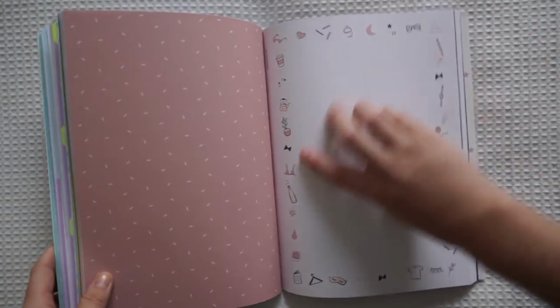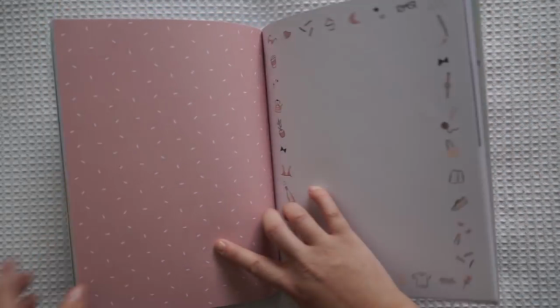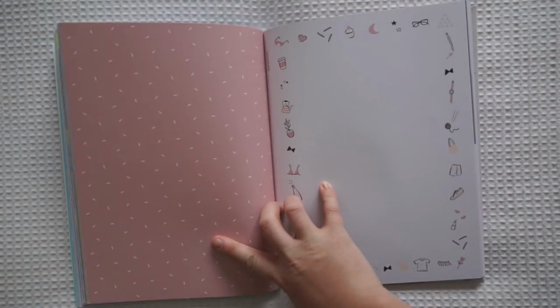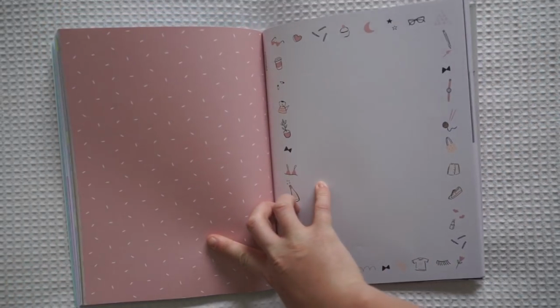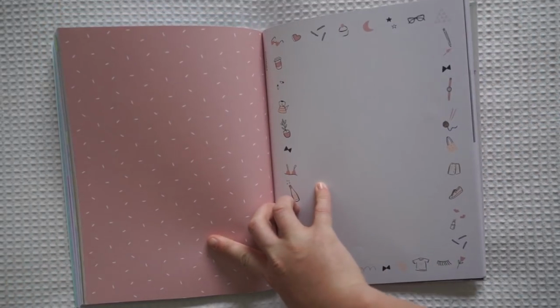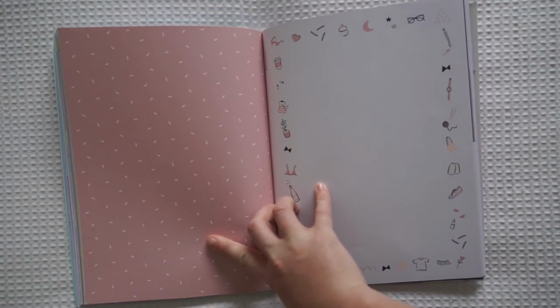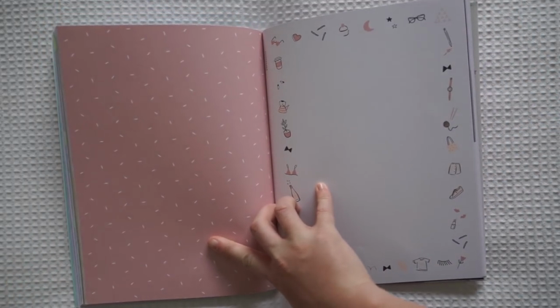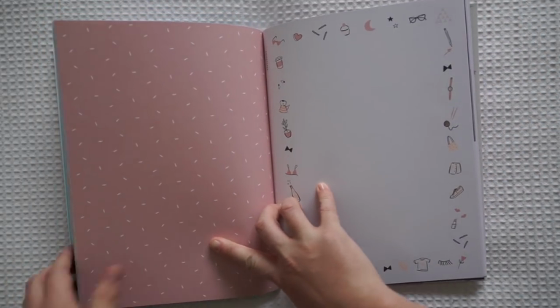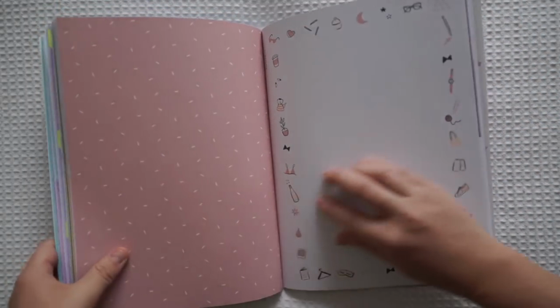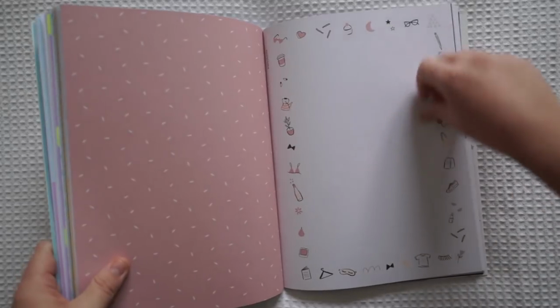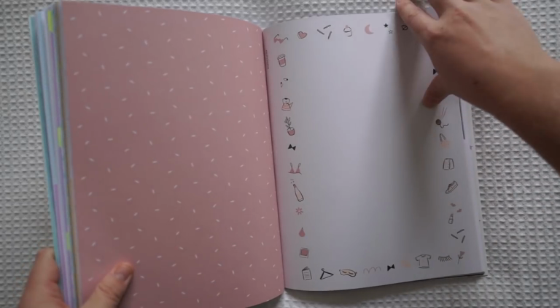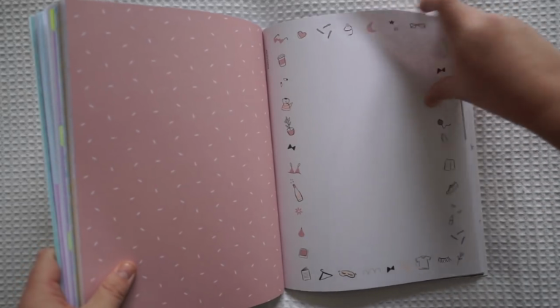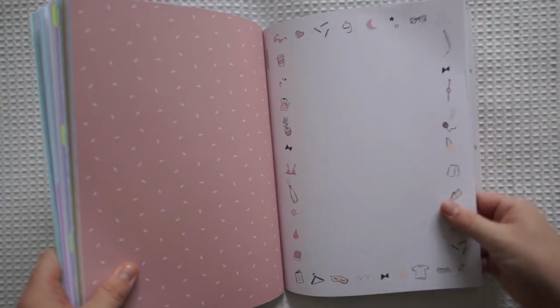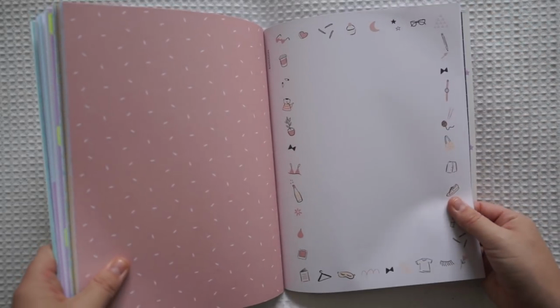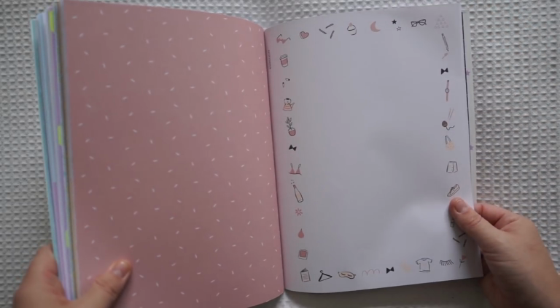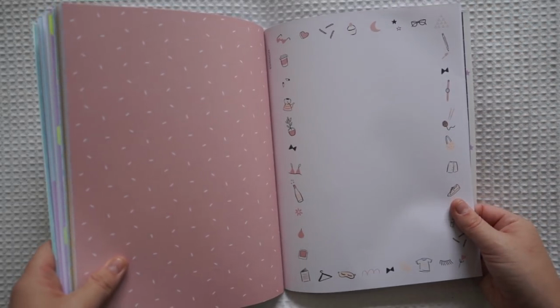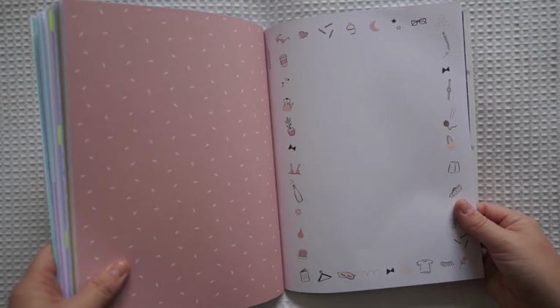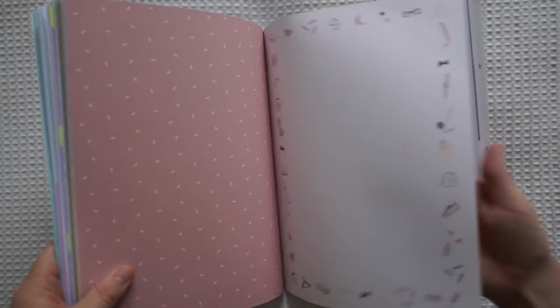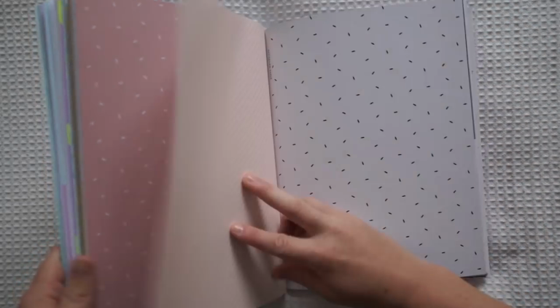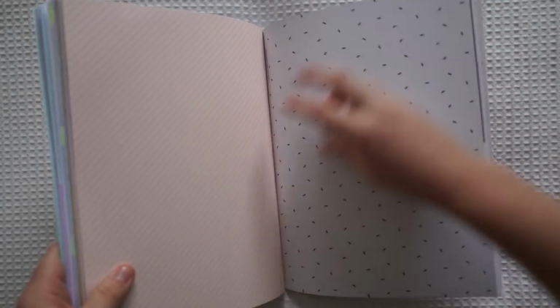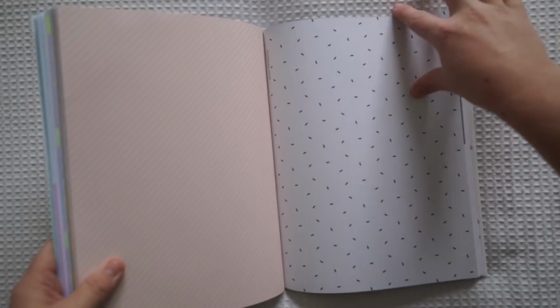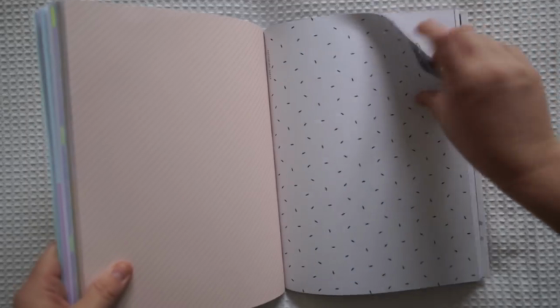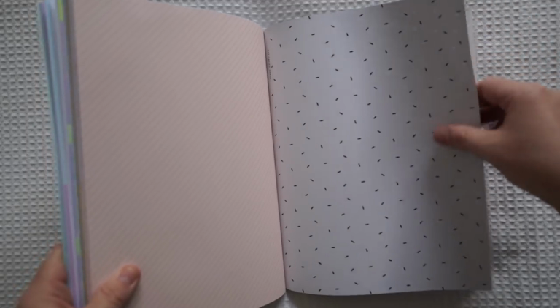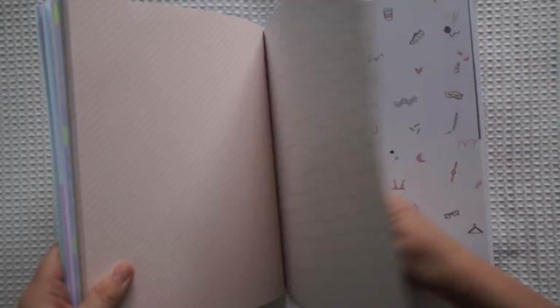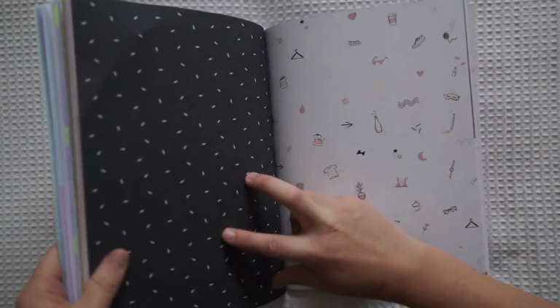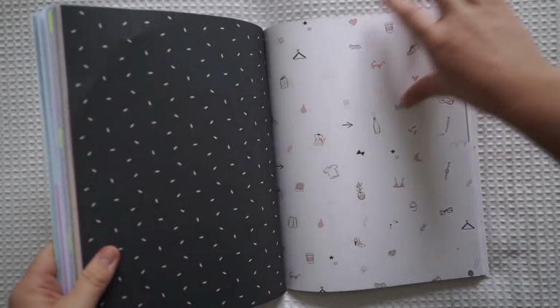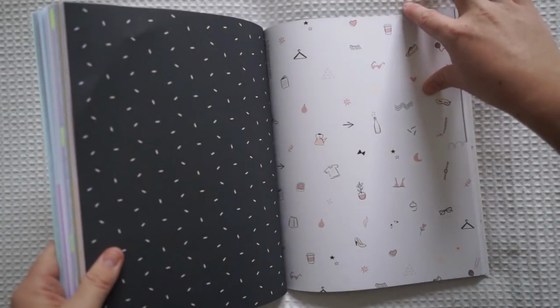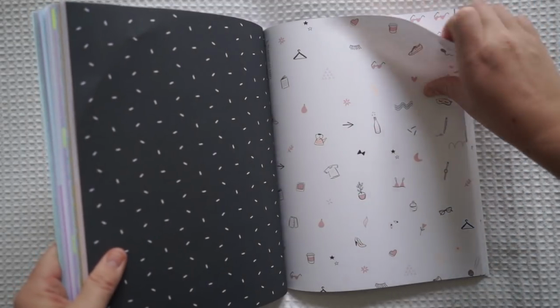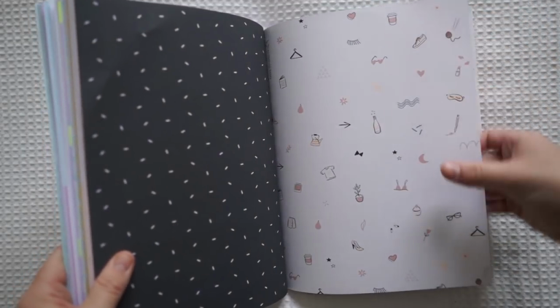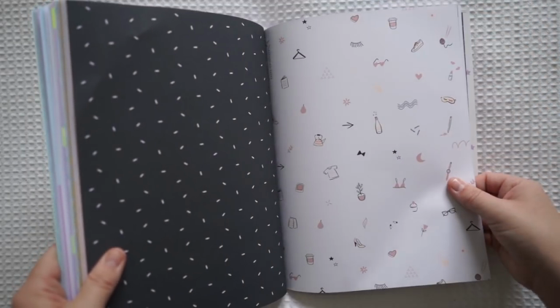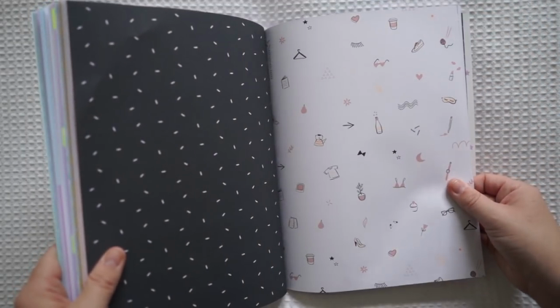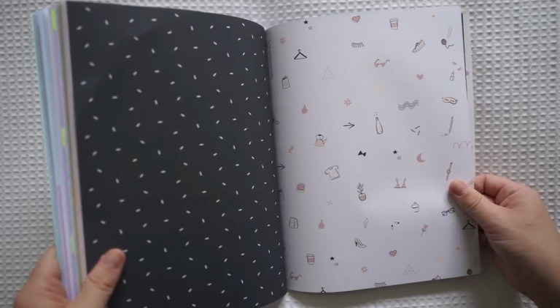This is the theme that I love. You guys know how much I love my pastel pink. So this is the next theme — there are three themes in this book. This one is a nice simple pinks, blacks and whites.